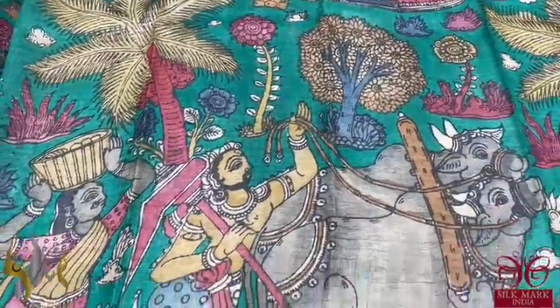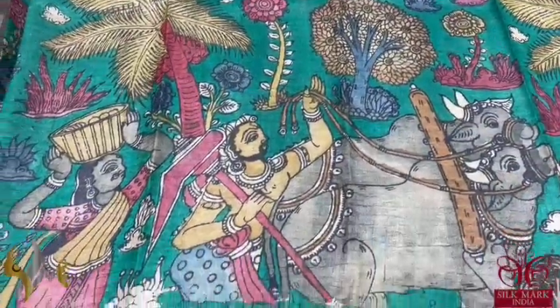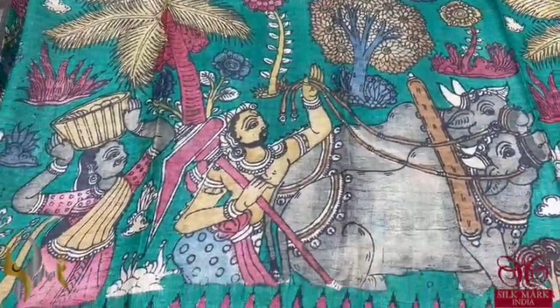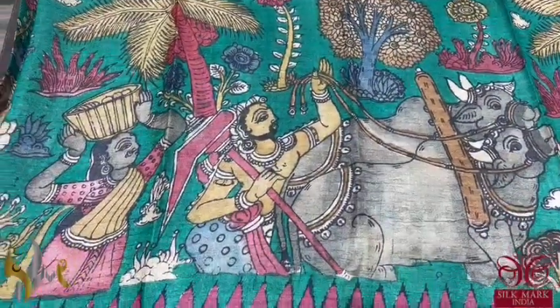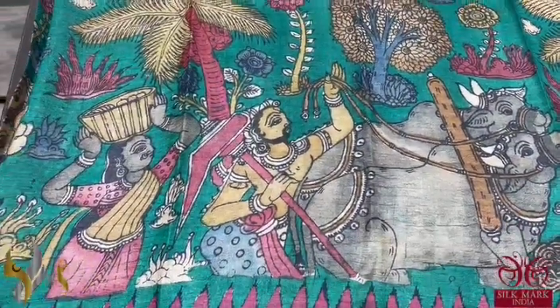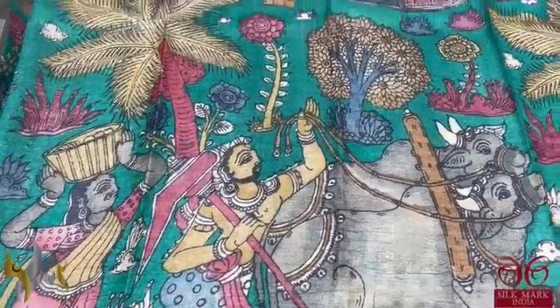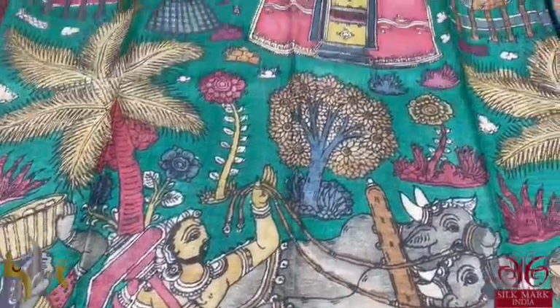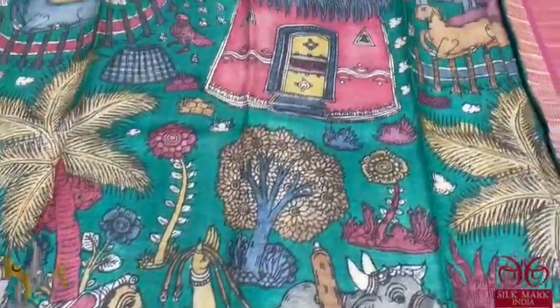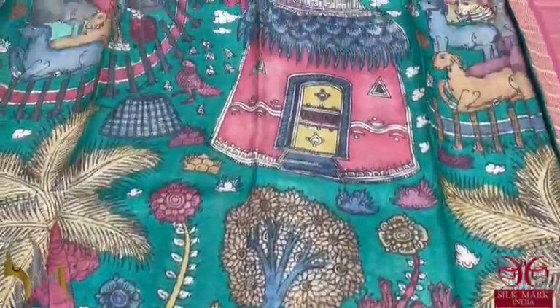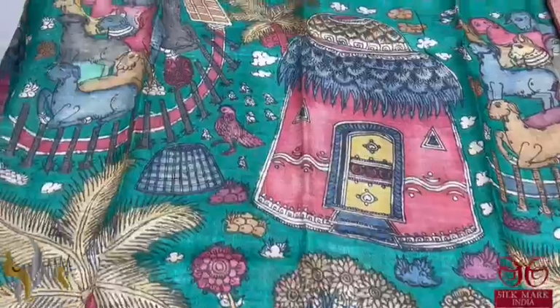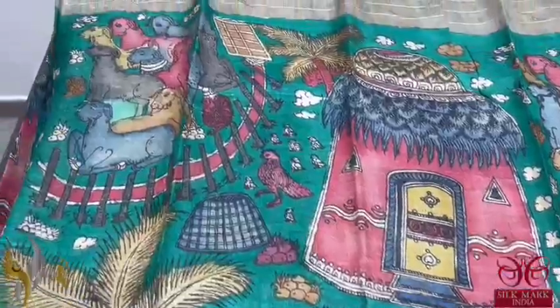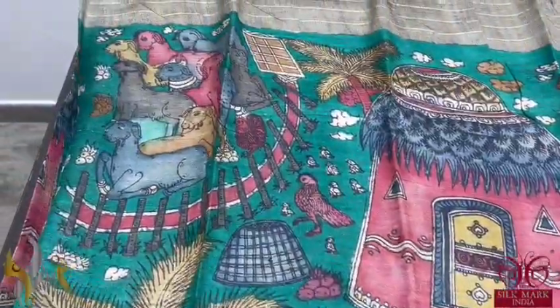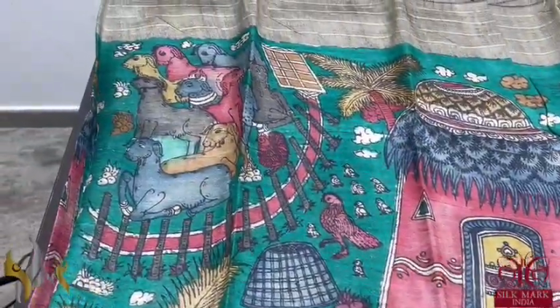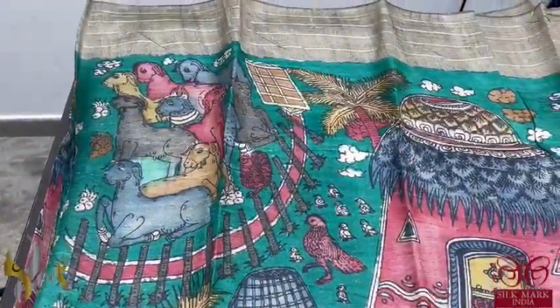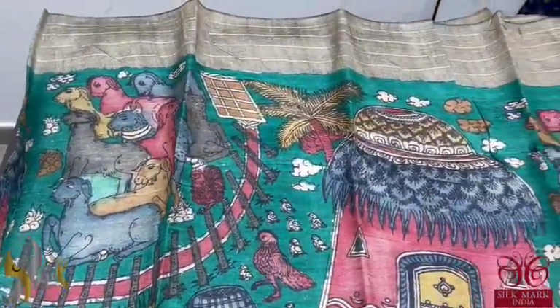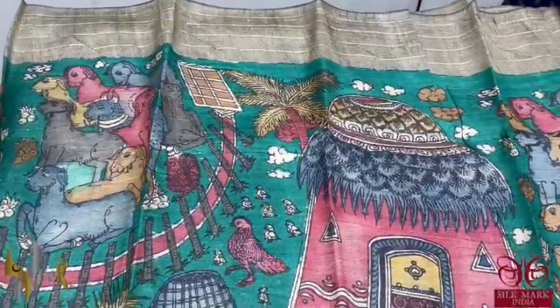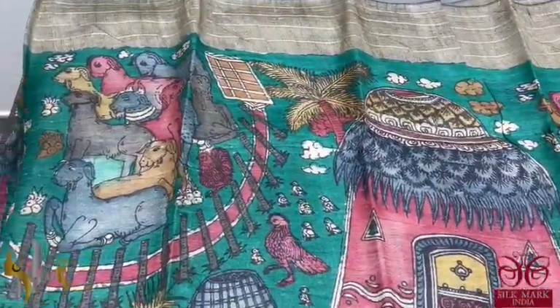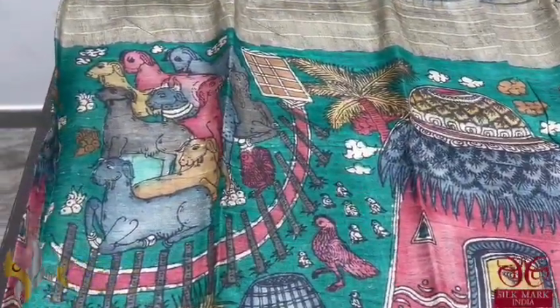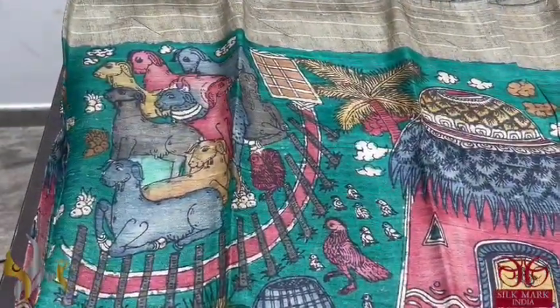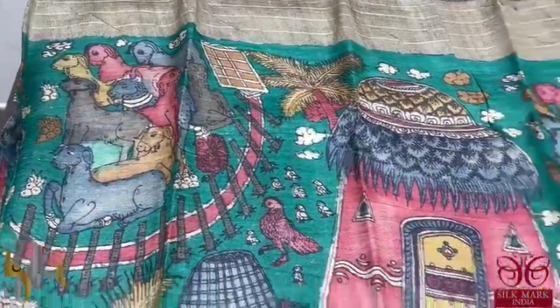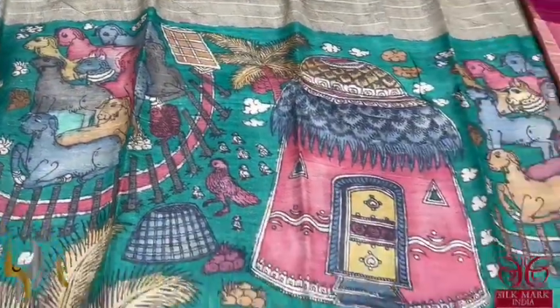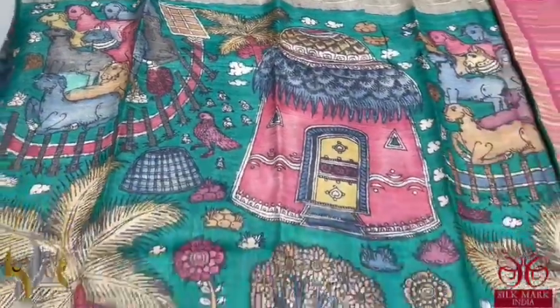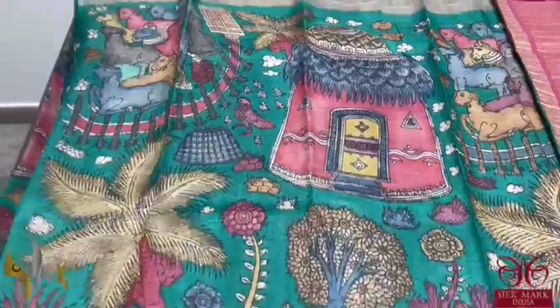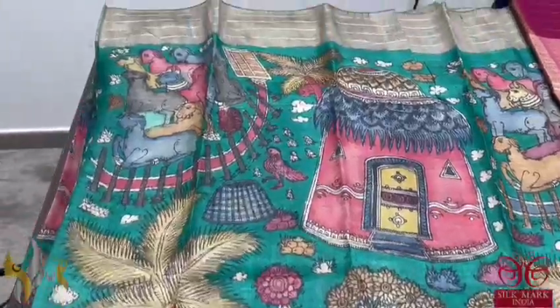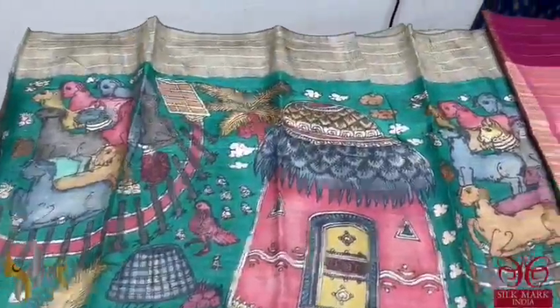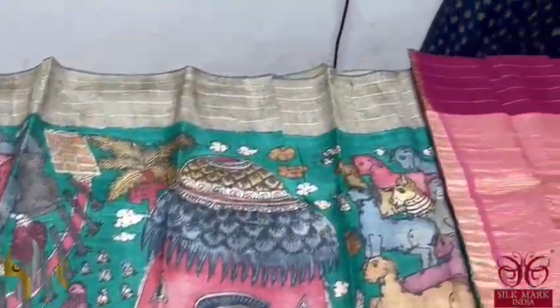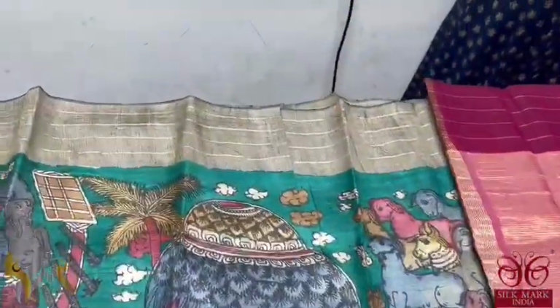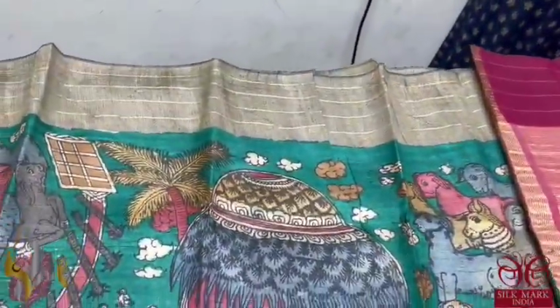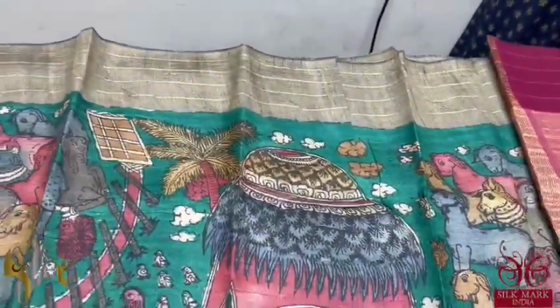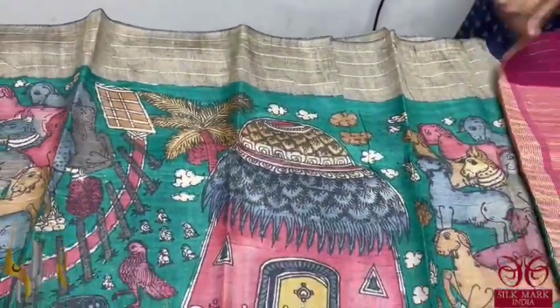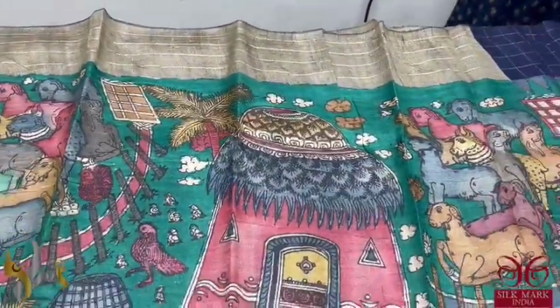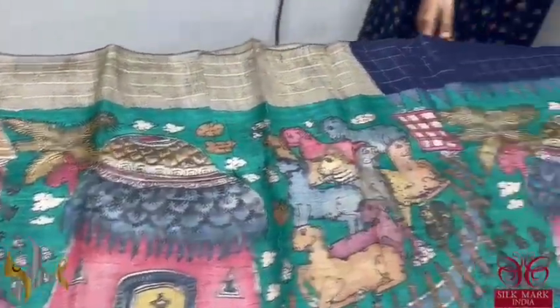You can see the beautiful work of agriculture being carried out in this sari, along with the culture of the Indian people very elegantly depicted, along with the cattle and the complete farming setup. The top portion of the border is blue.